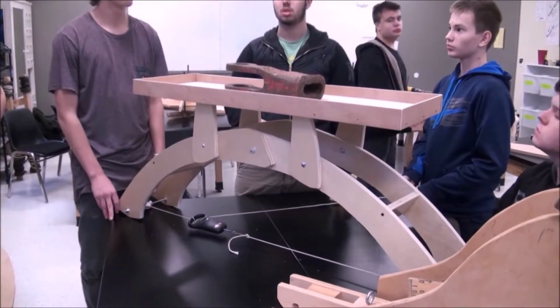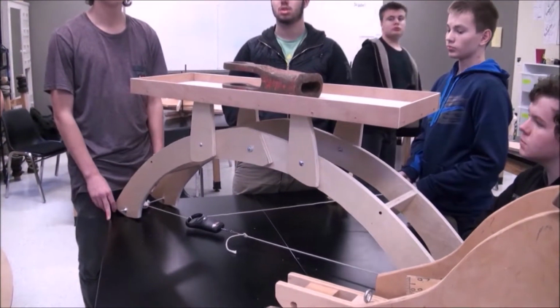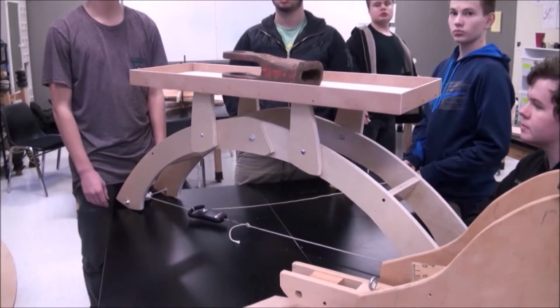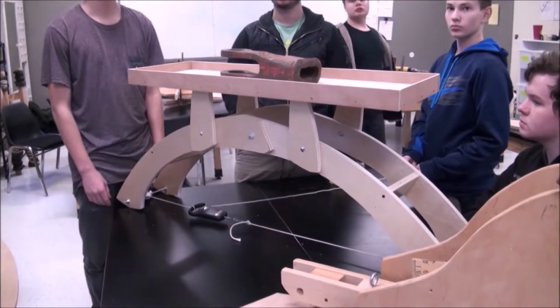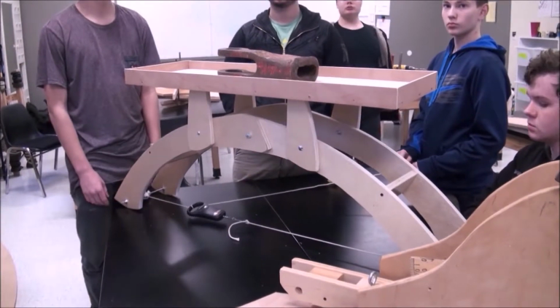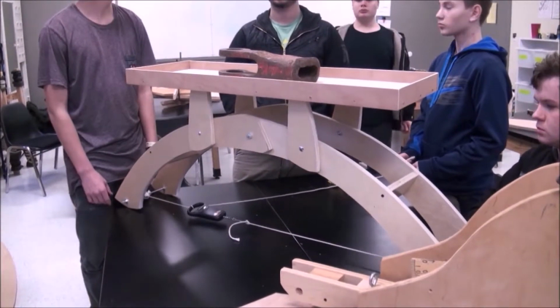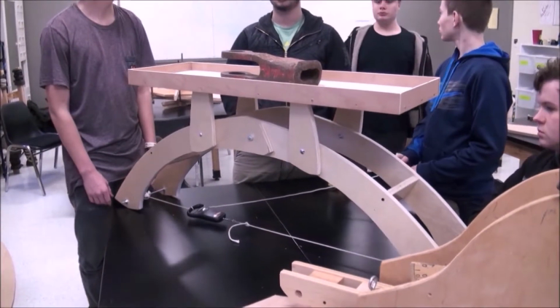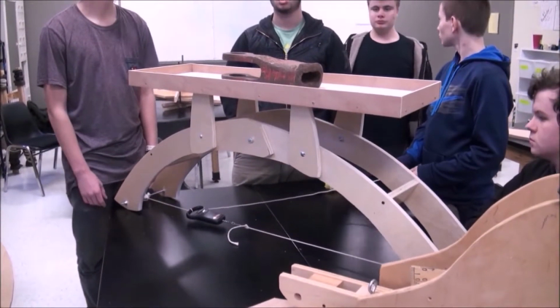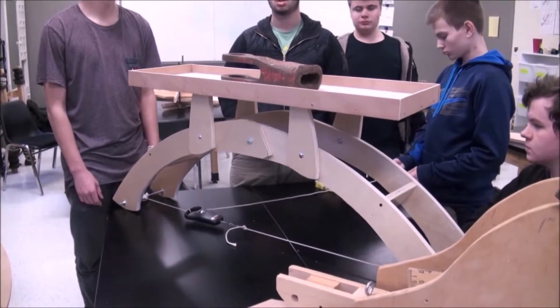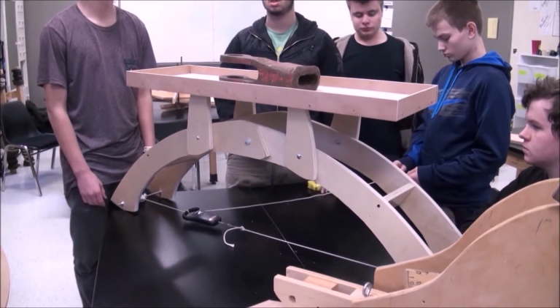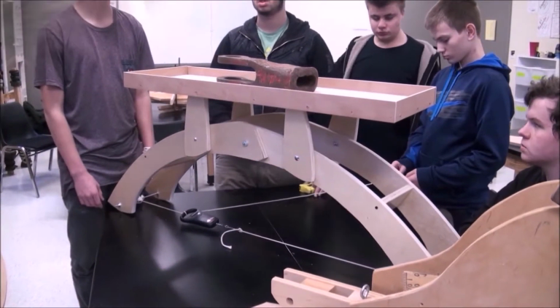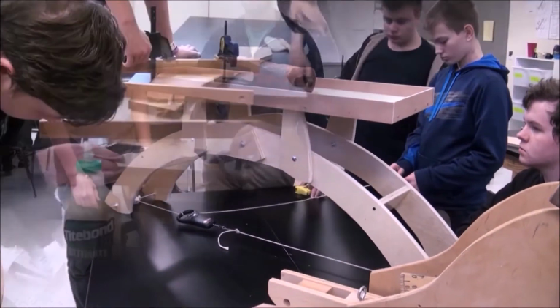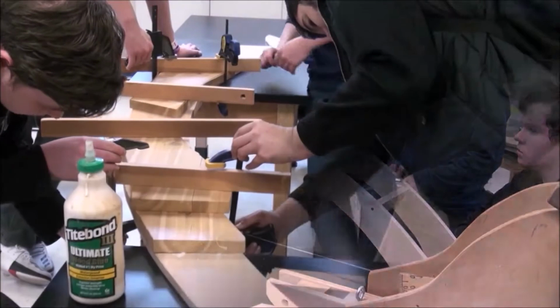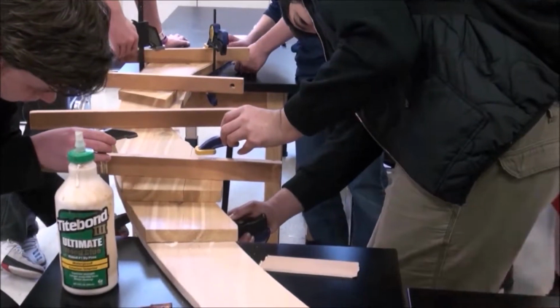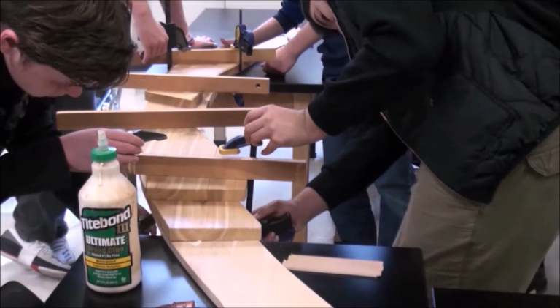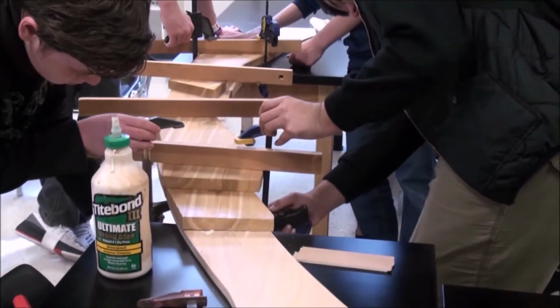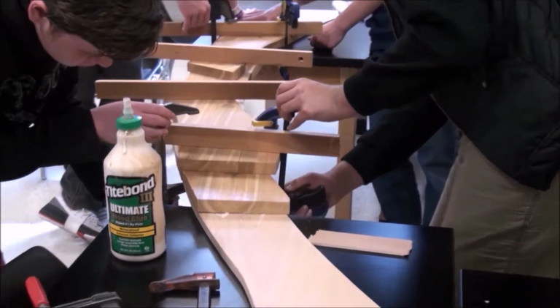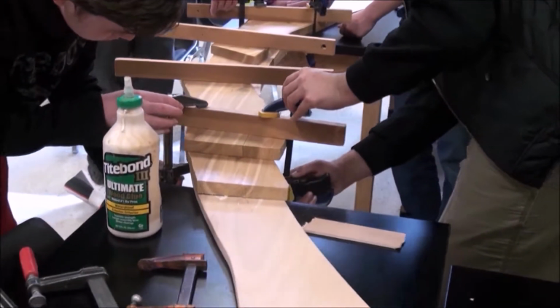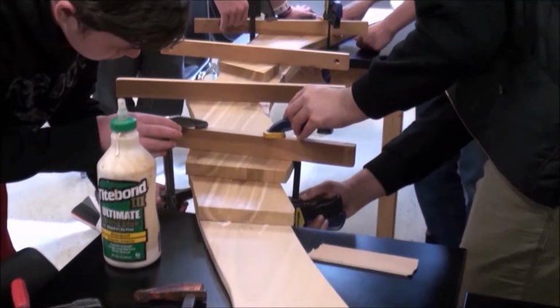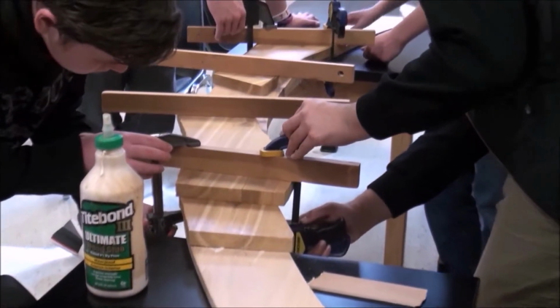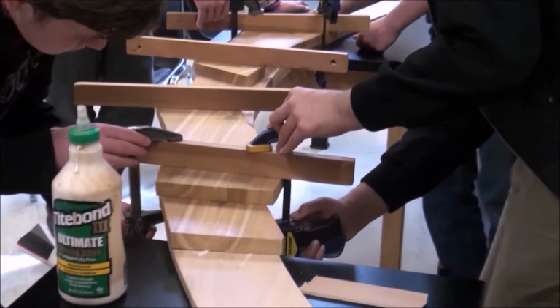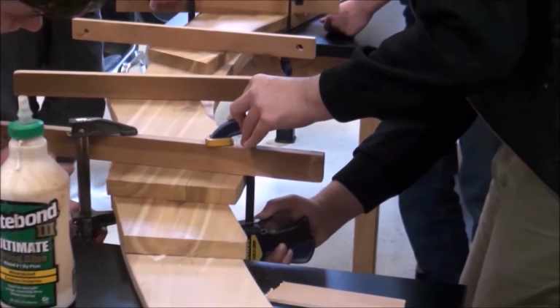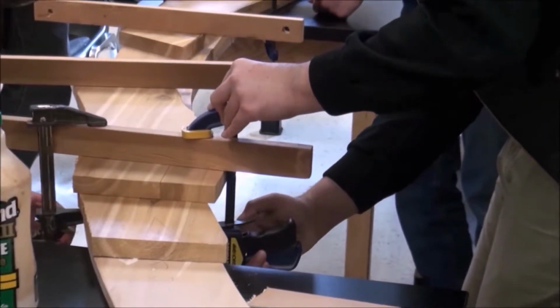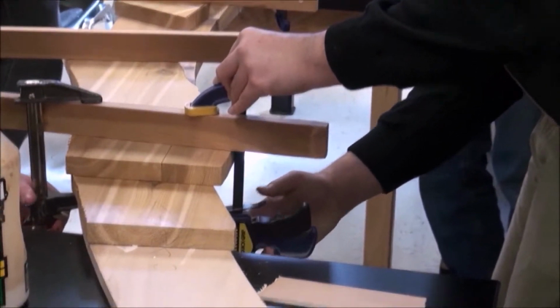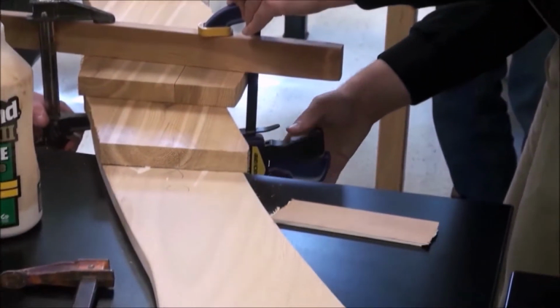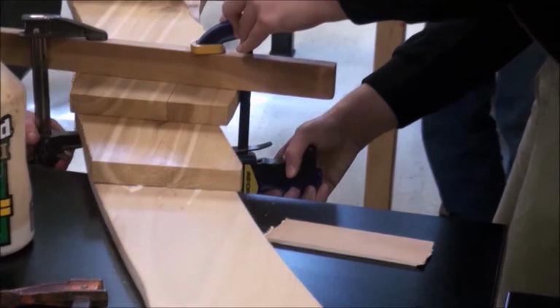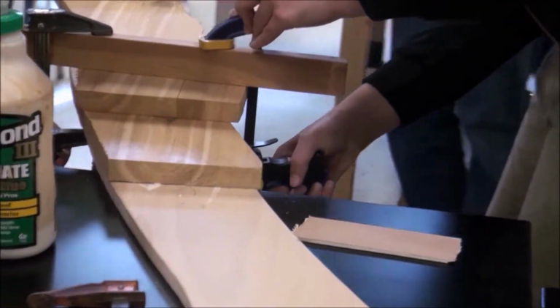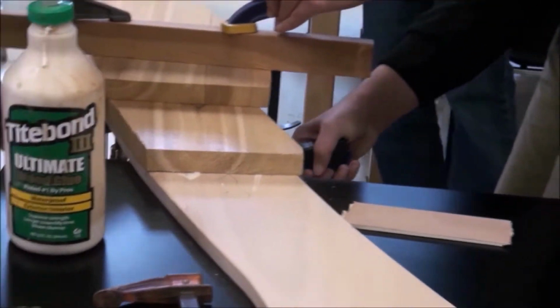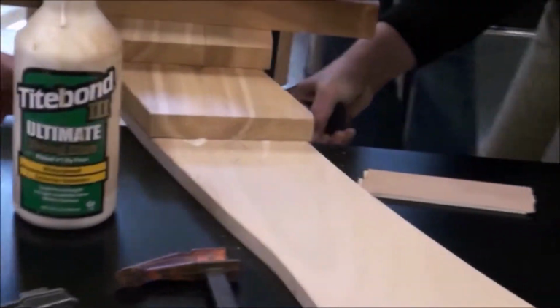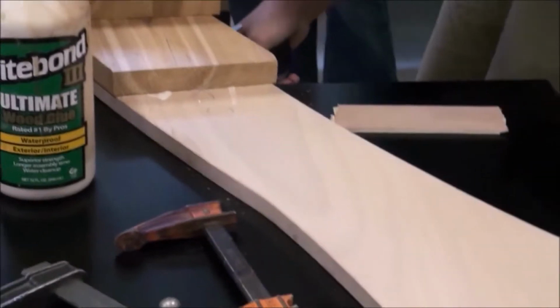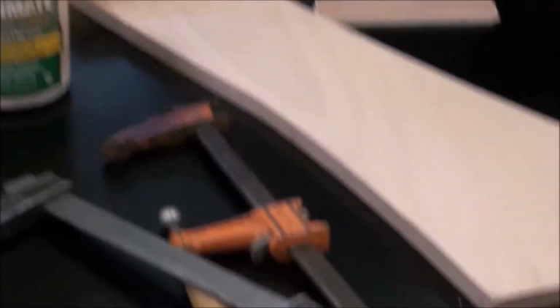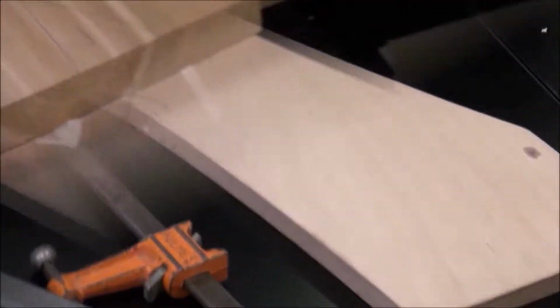The lower the arch, the more tension is going to be on the tie. Then we began to build the eight-foot arch bridge. Each rib is made up of three-quarter-inch marine-grade plywood and one-inch thick cedar.